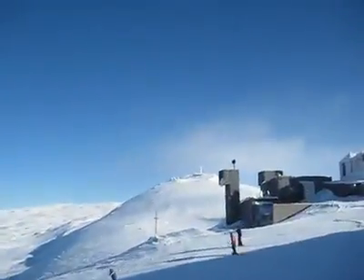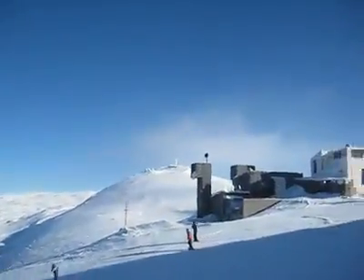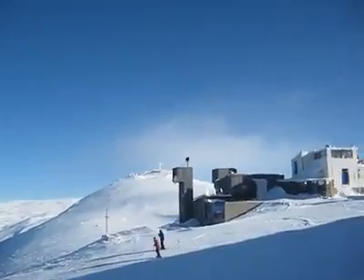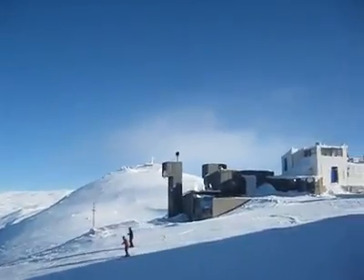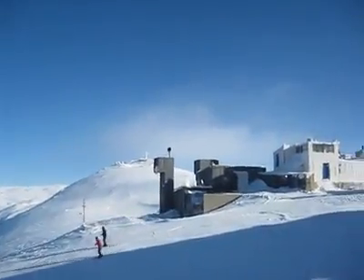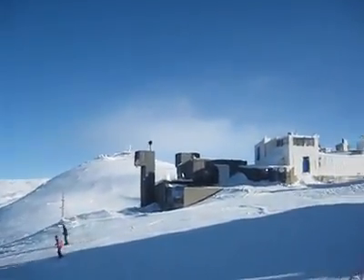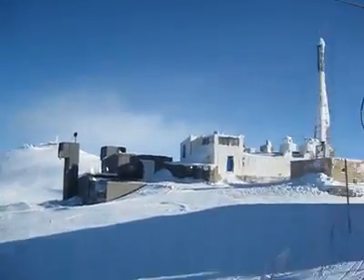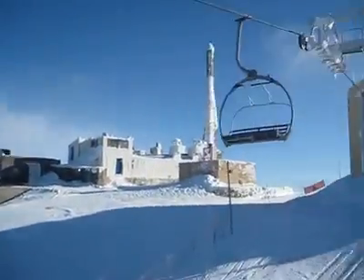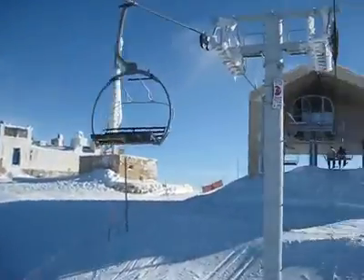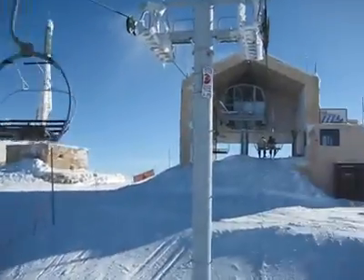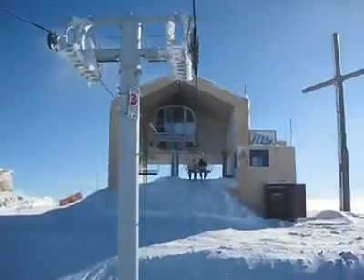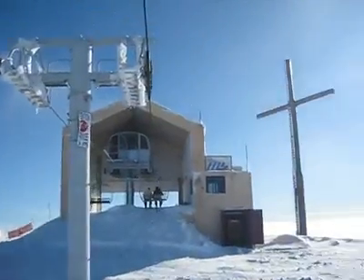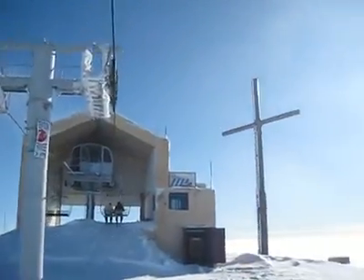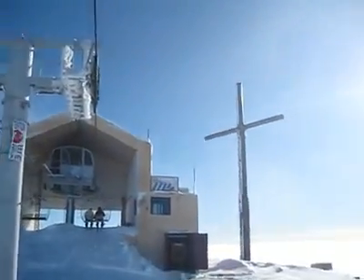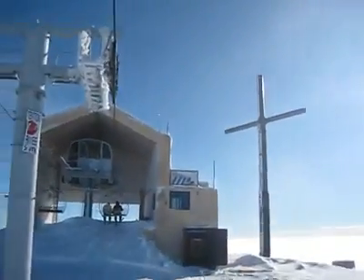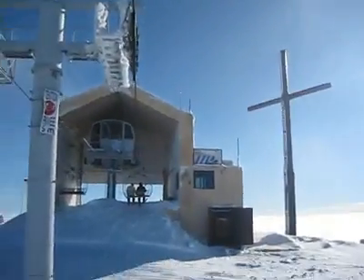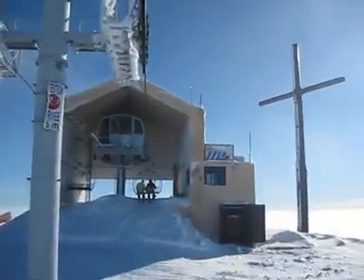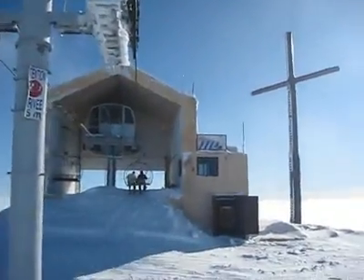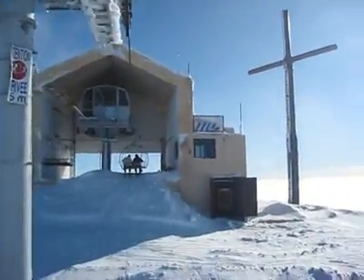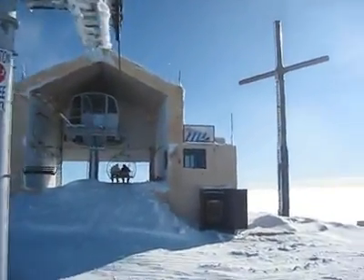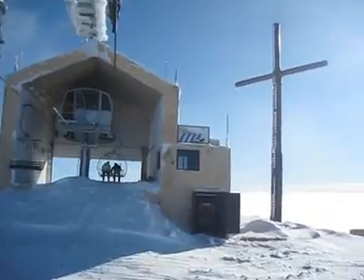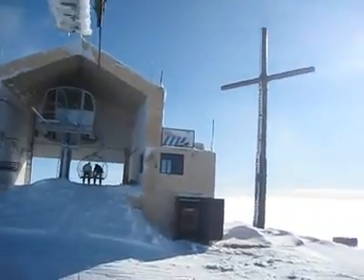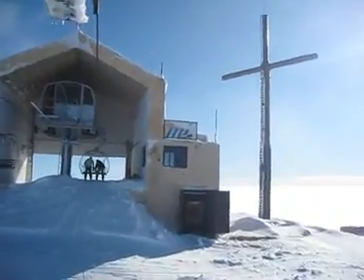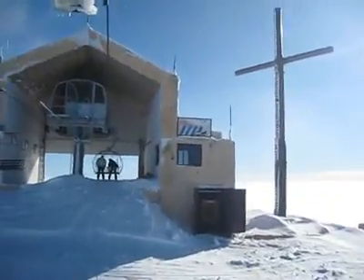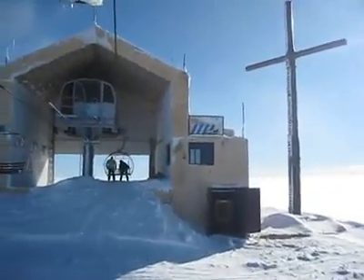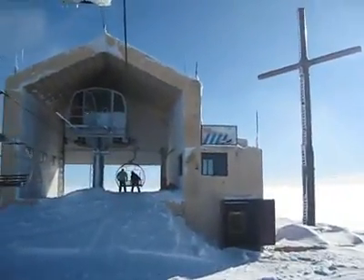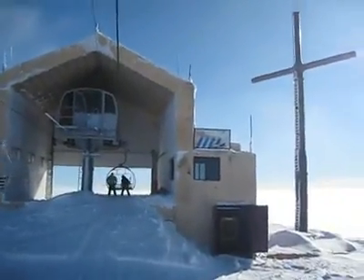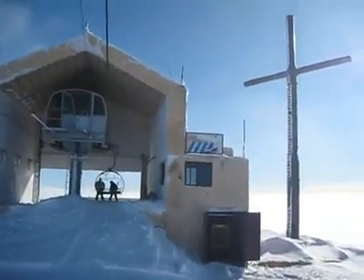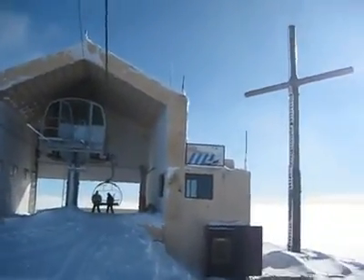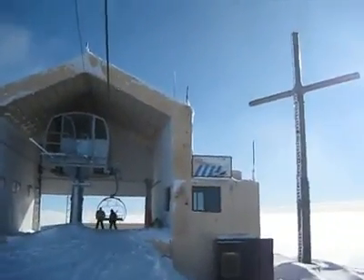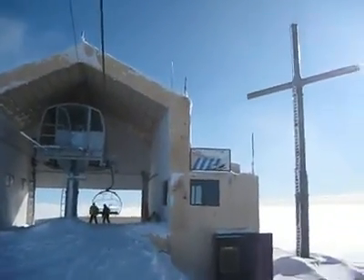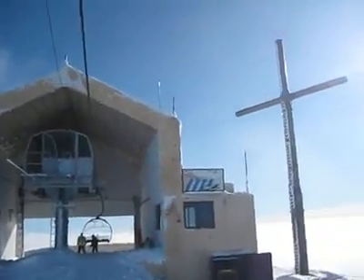Look, these clouds are moving in on the mountain top. Beautiful cross right up here.